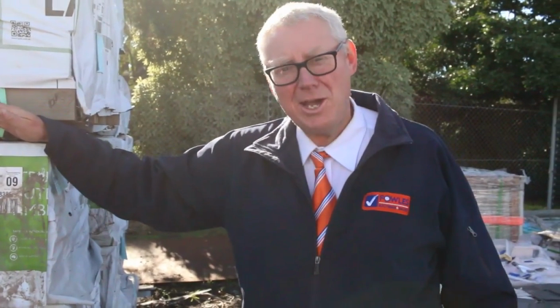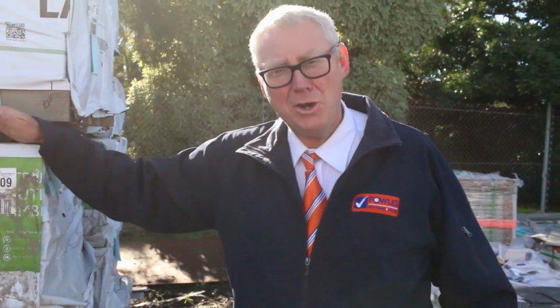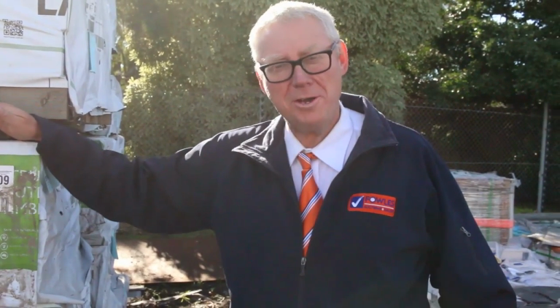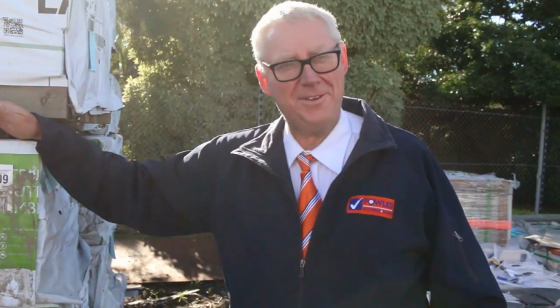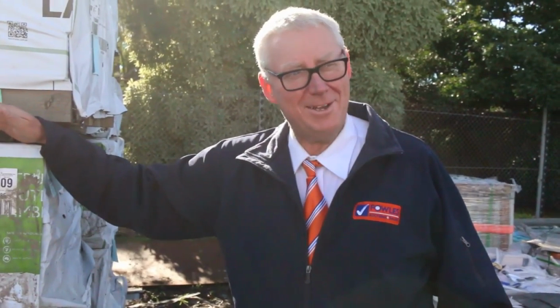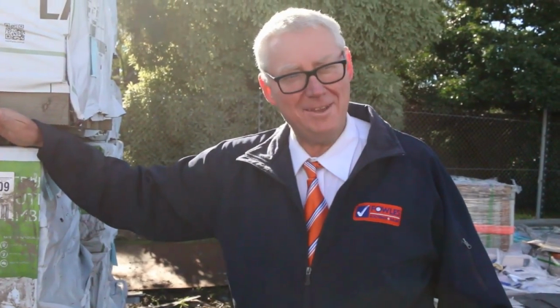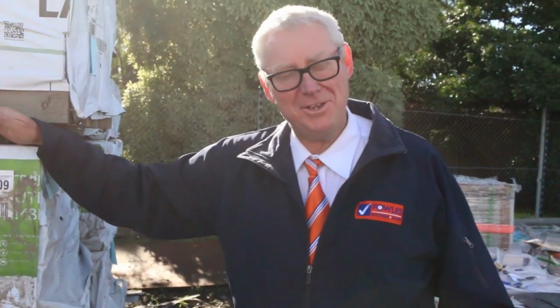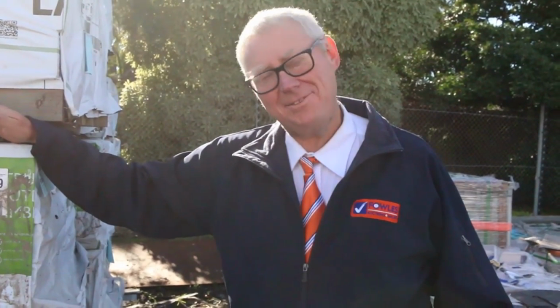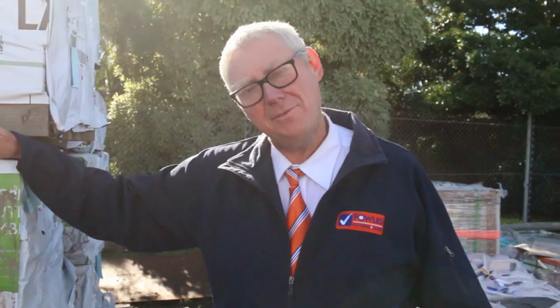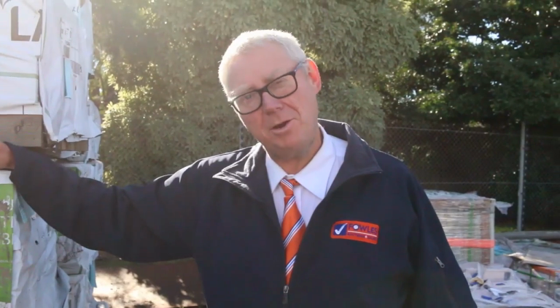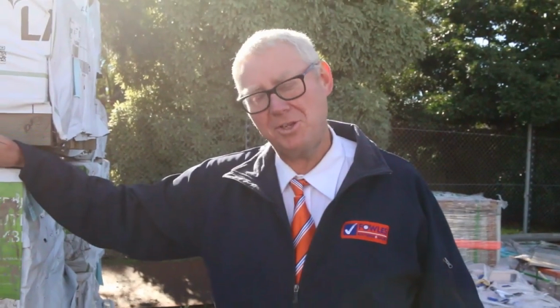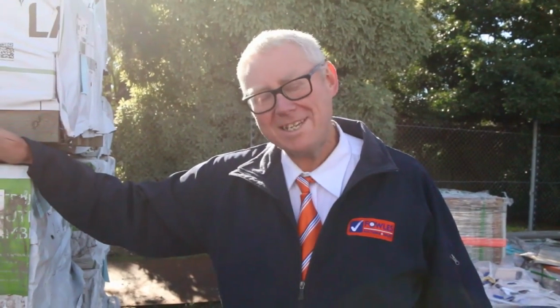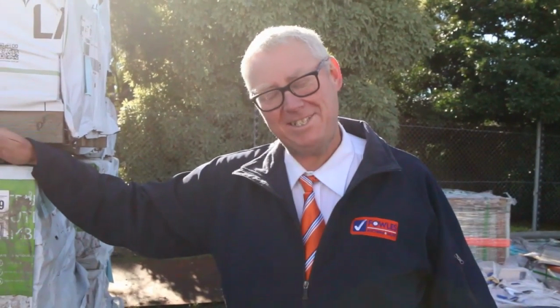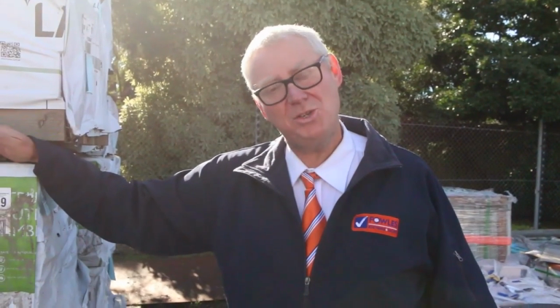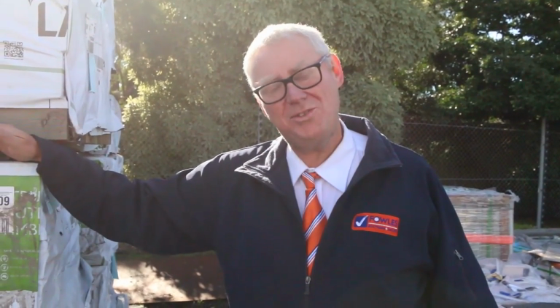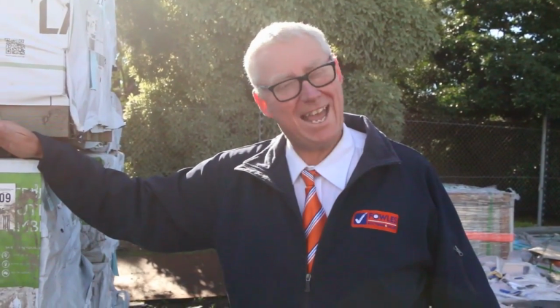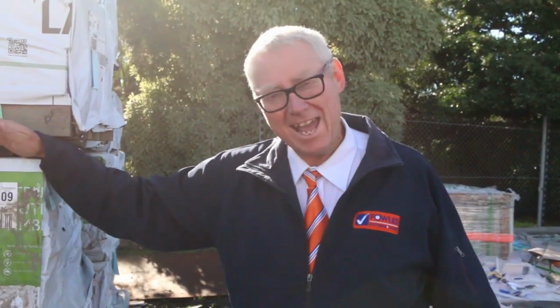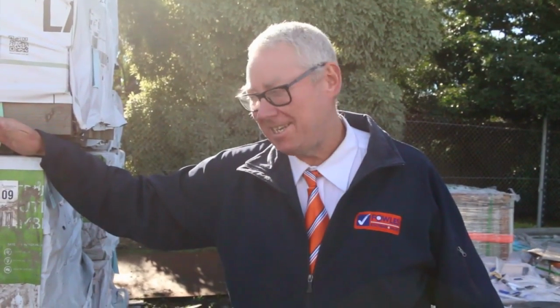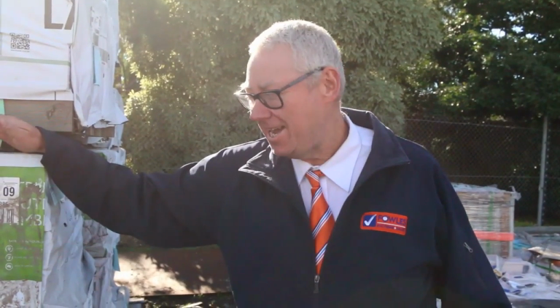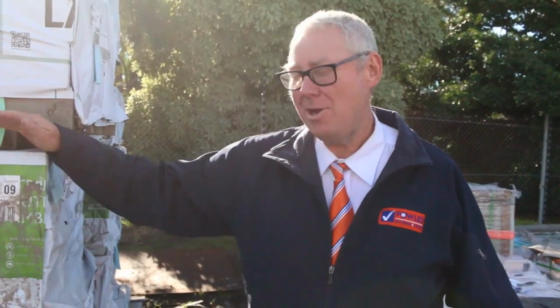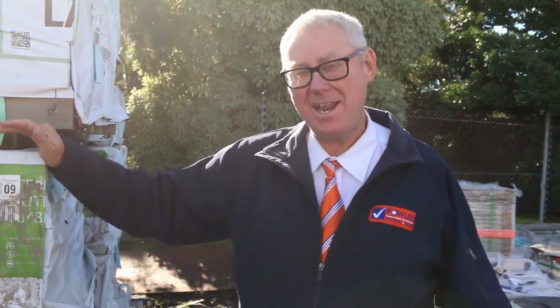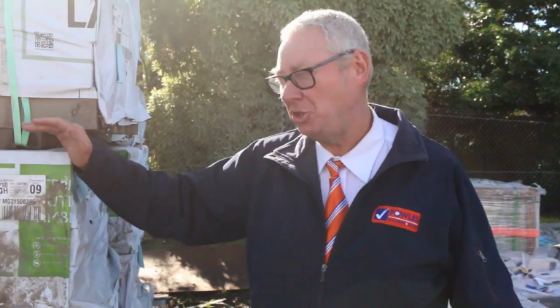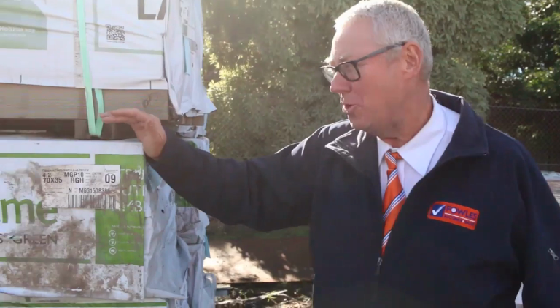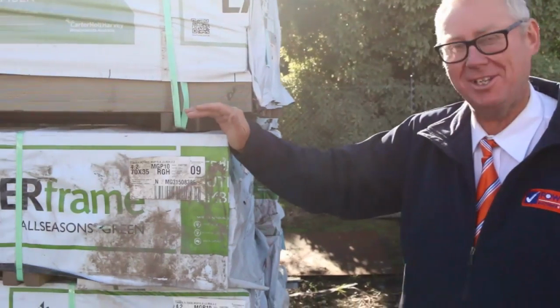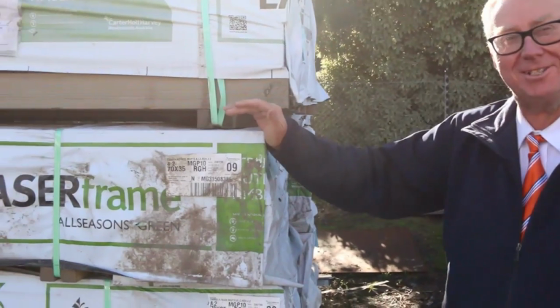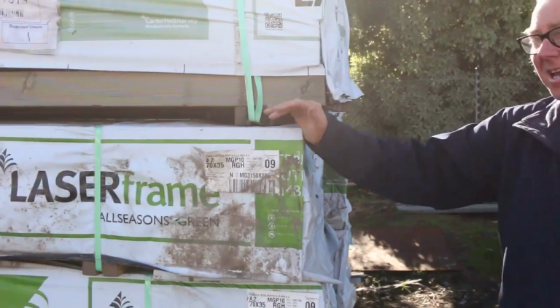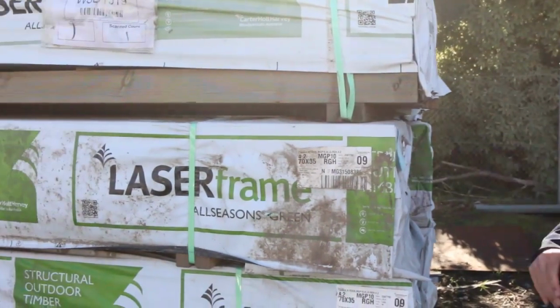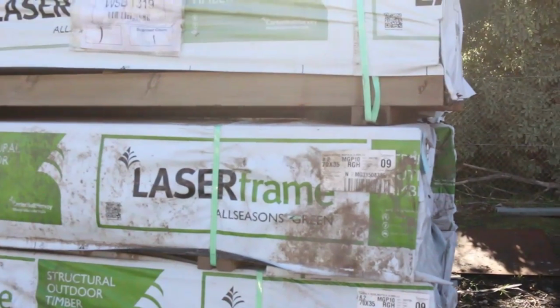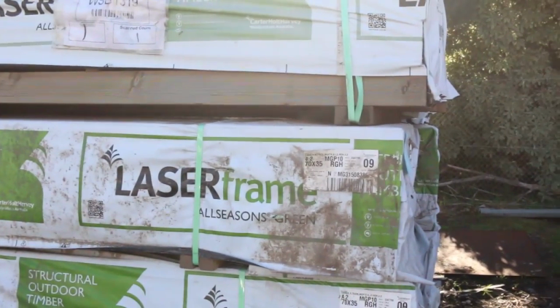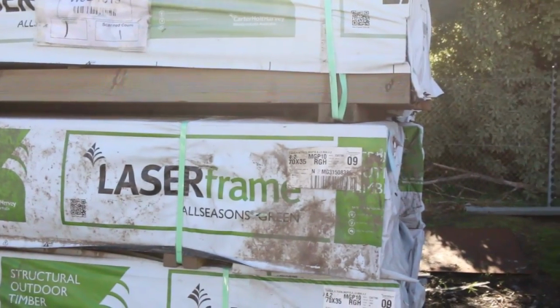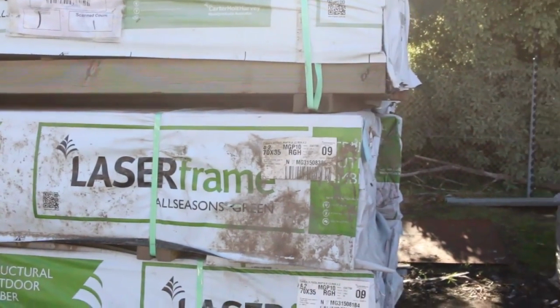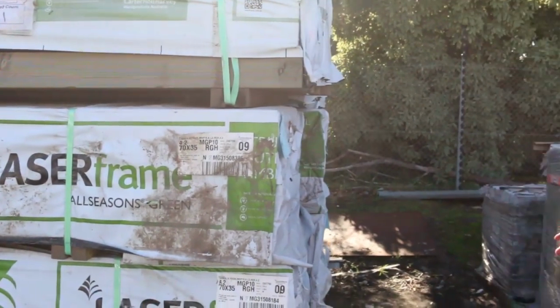Hello, Michael from Fowles here once again for the Tuesday afternoon preview for tomorrow's auction, Wednesday the 6th of June 2018 at 10am. We've had a huge delivery this week — heaps and heaps of timber. Let's go through and have a look.